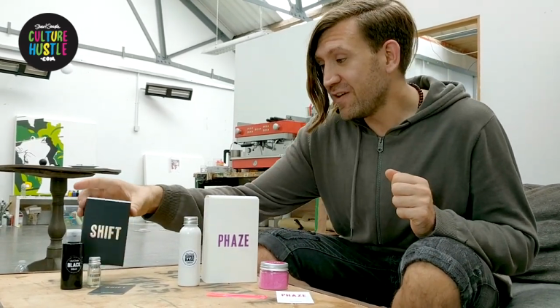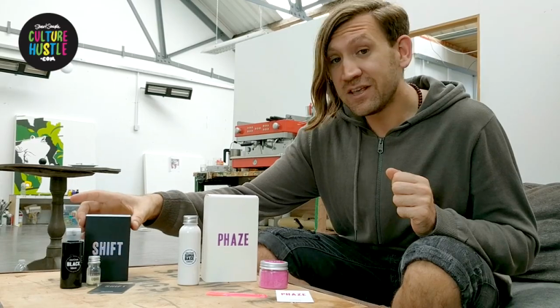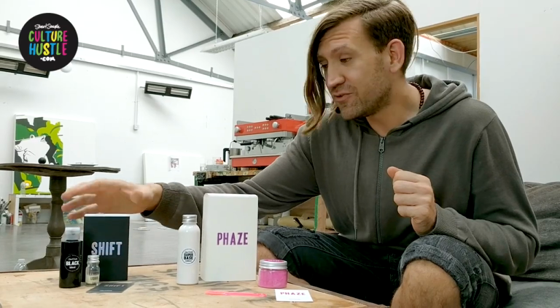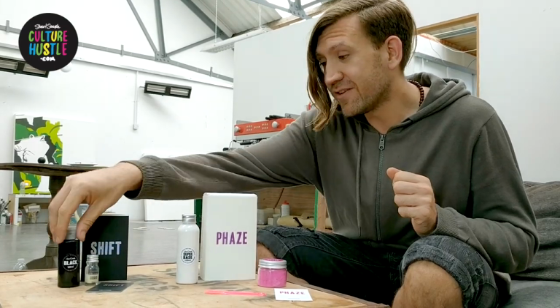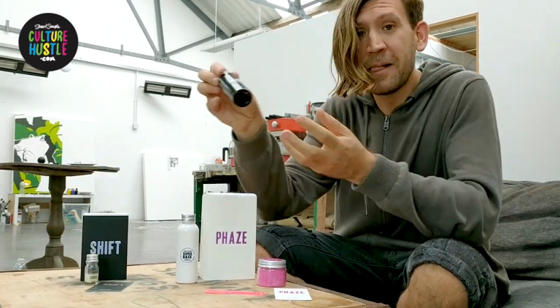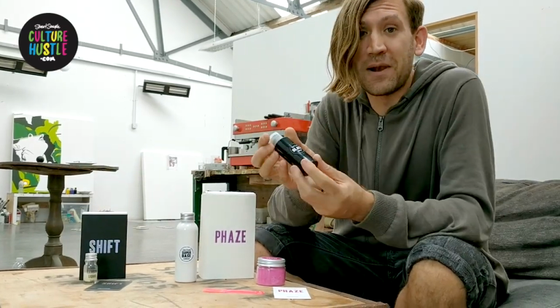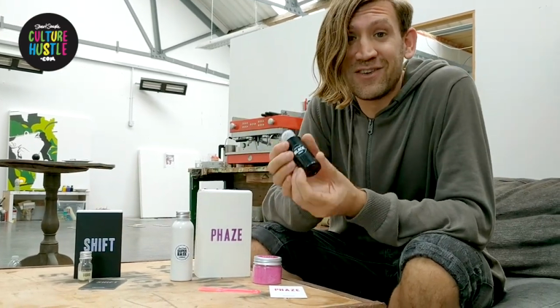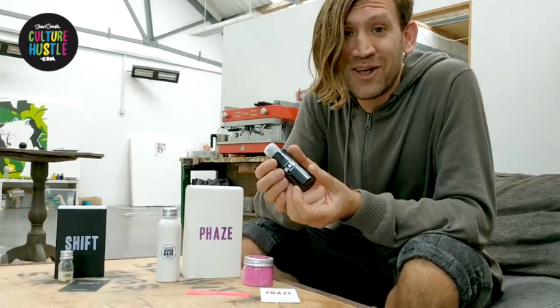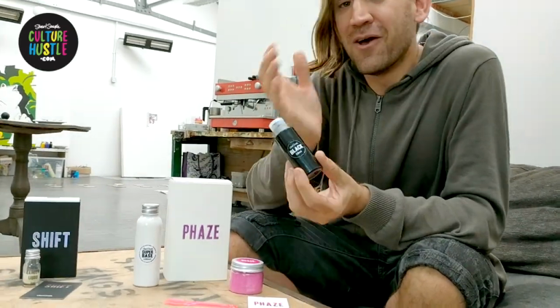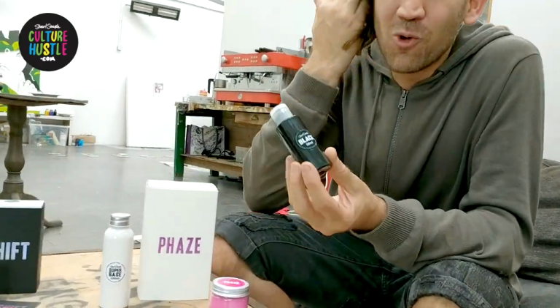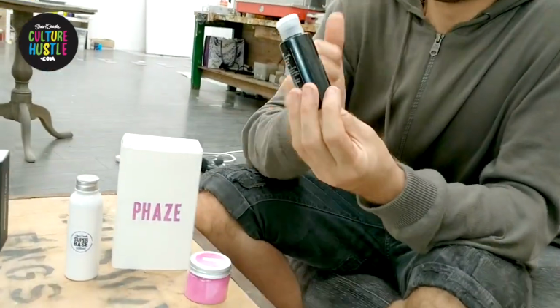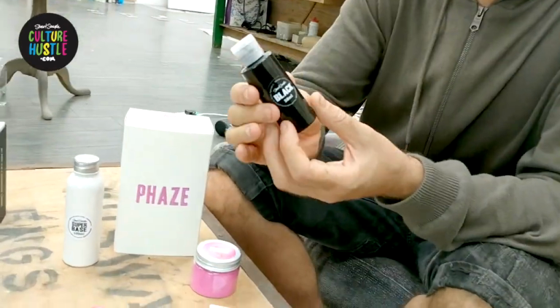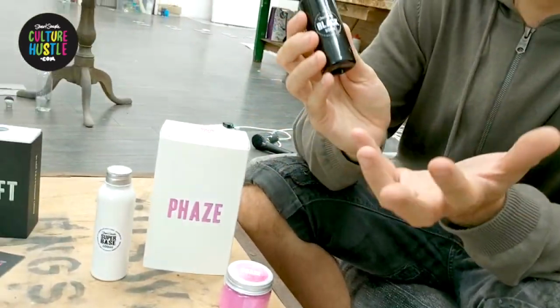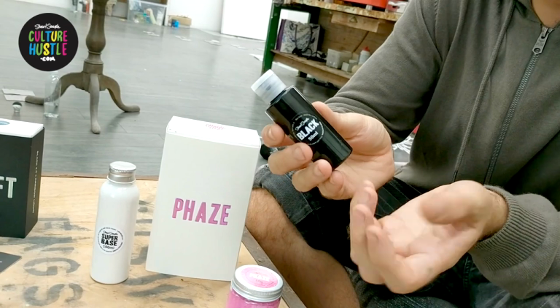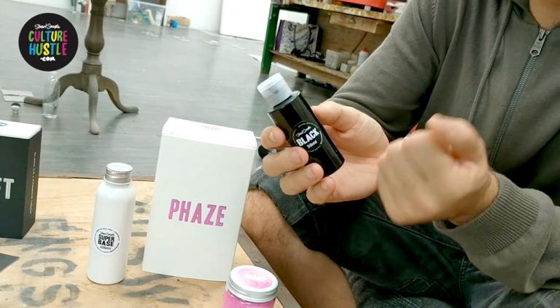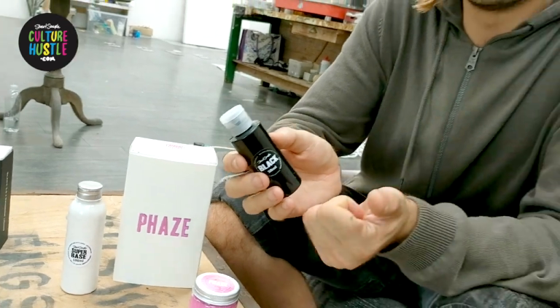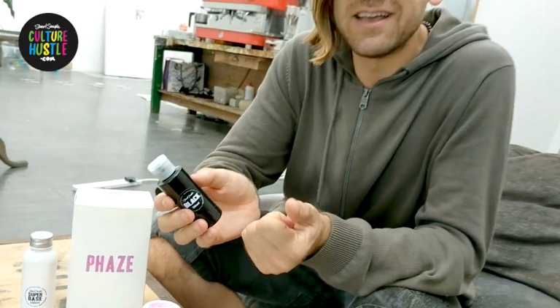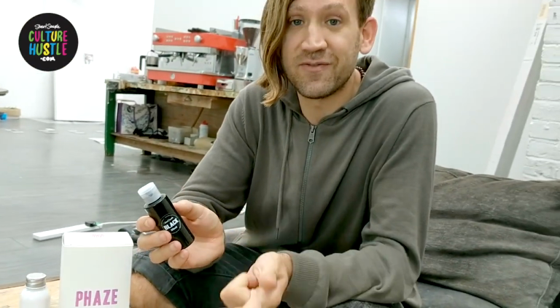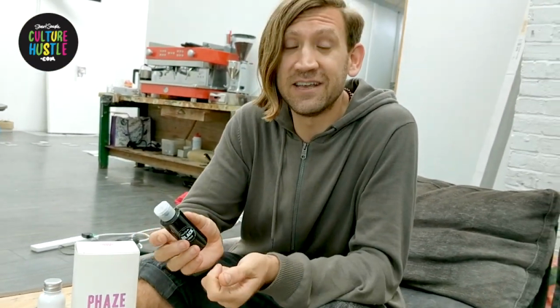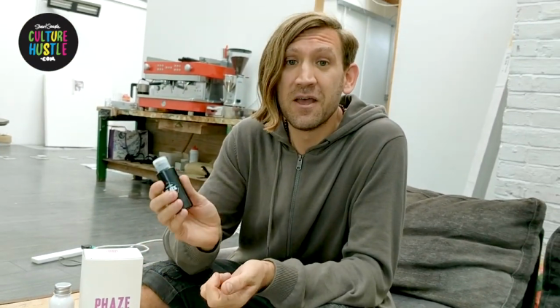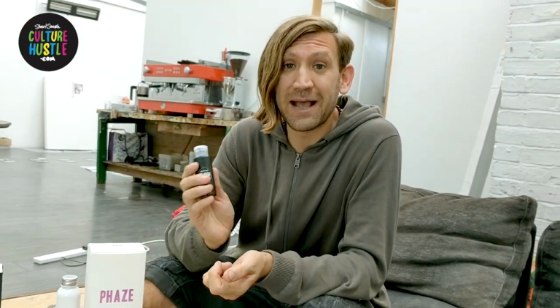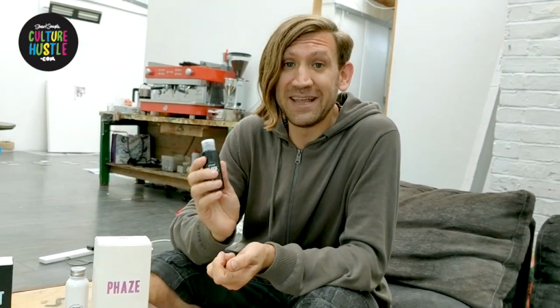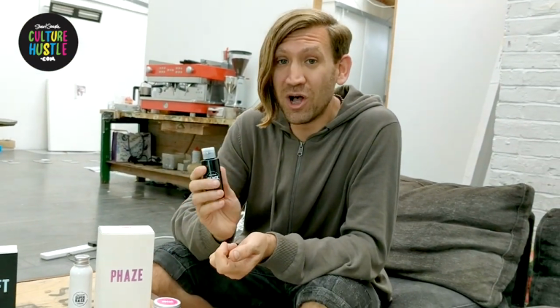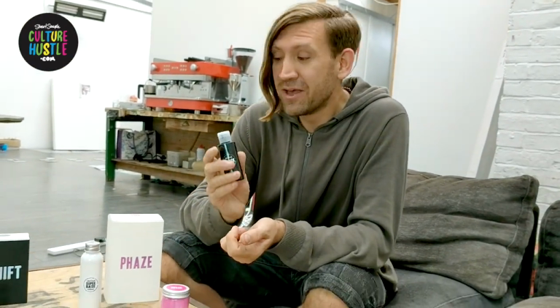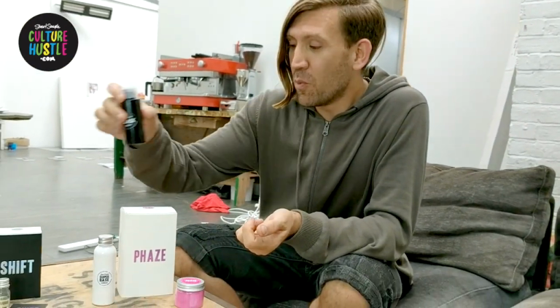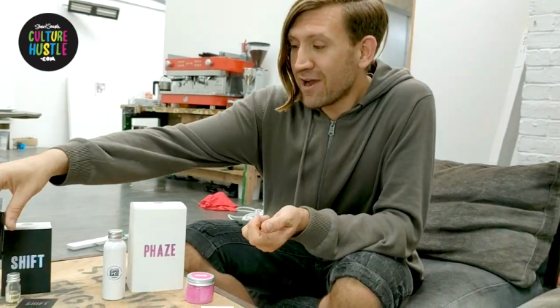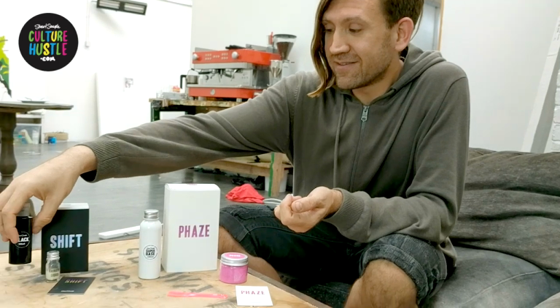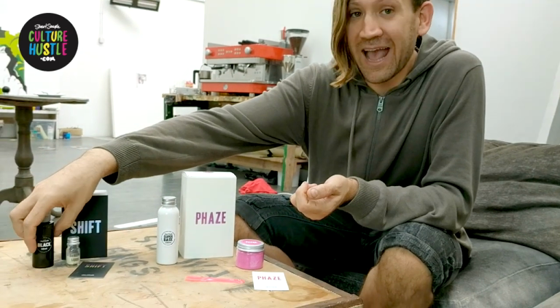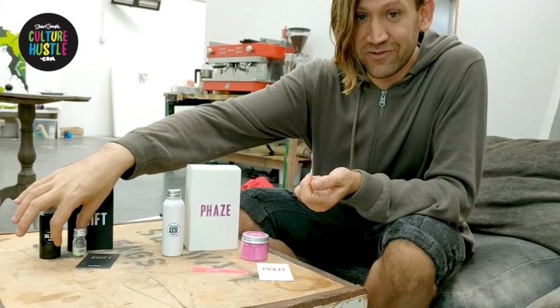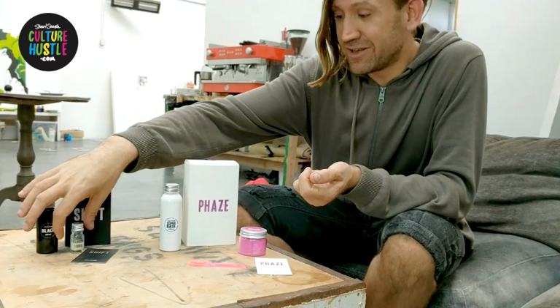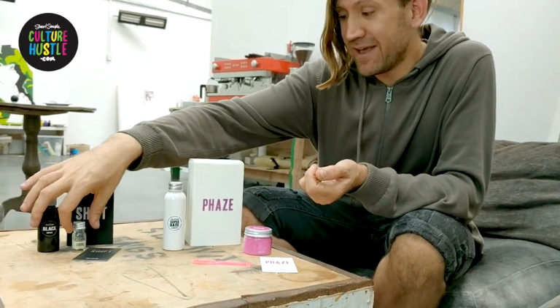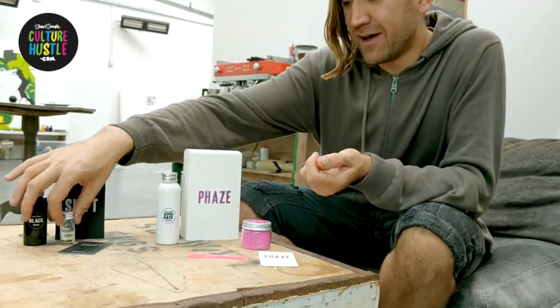Shift uses Black Too, which we all know is the mattest, flattest black paint in the world. But we've created something else to go with it this time.